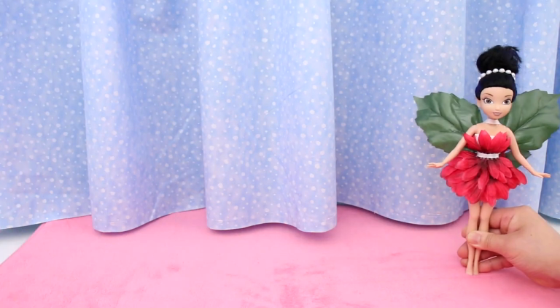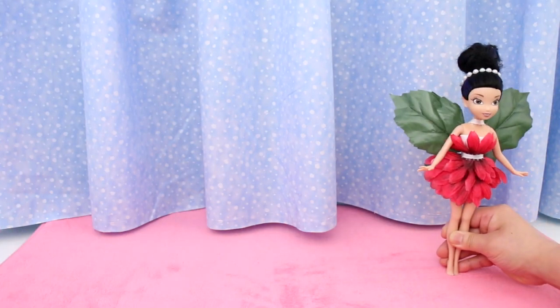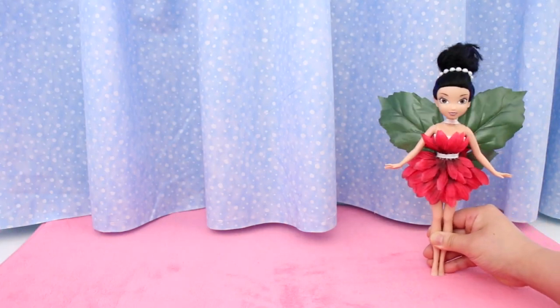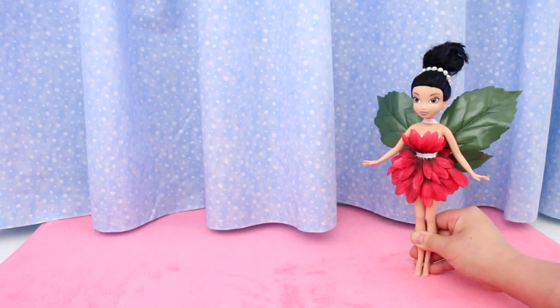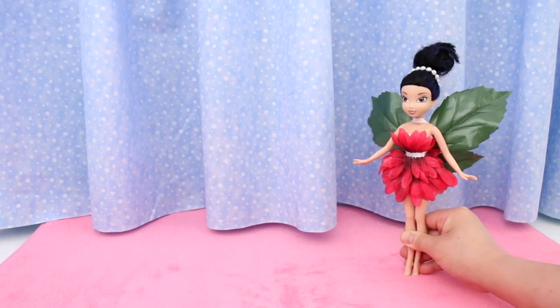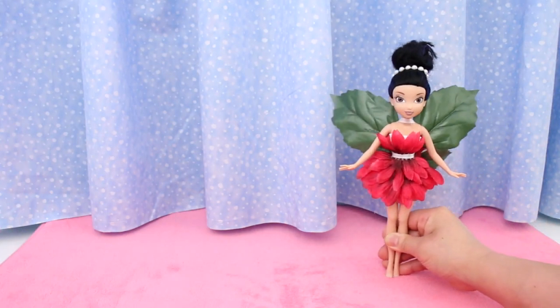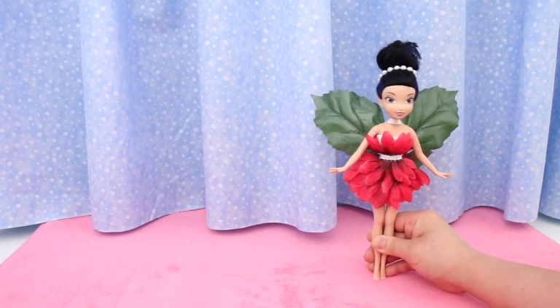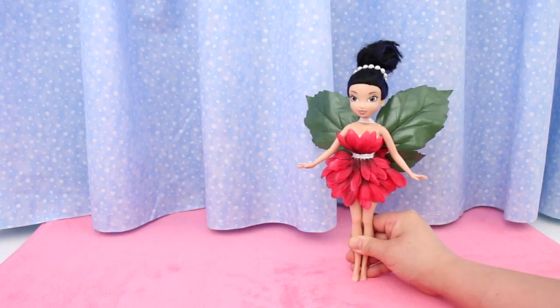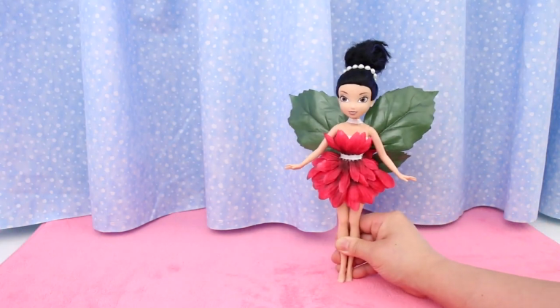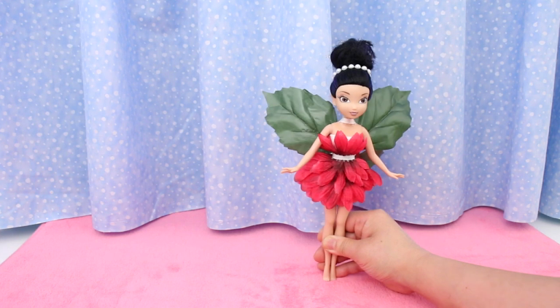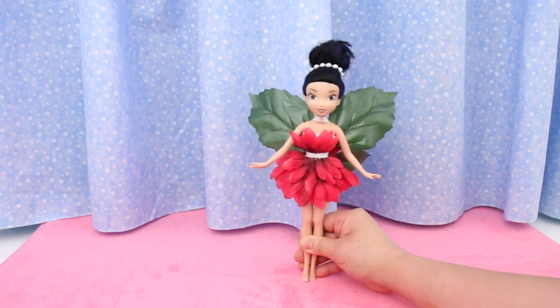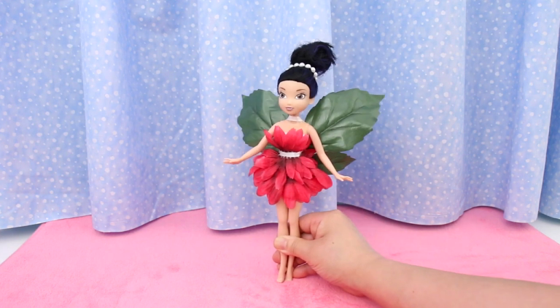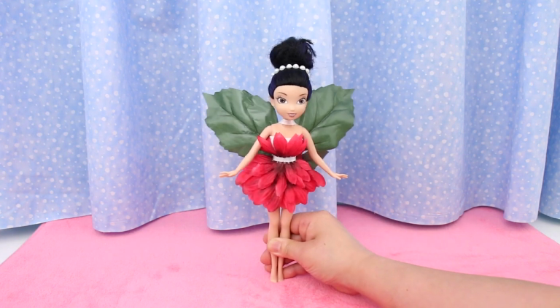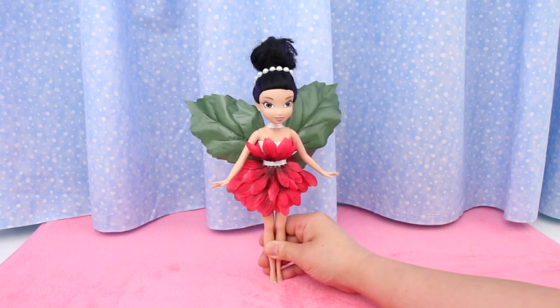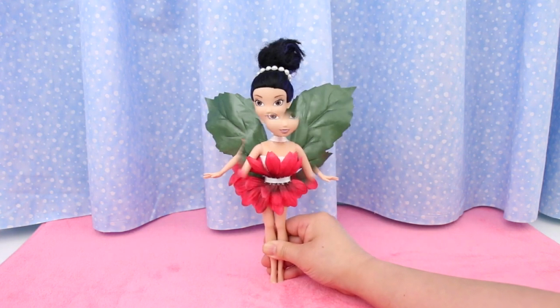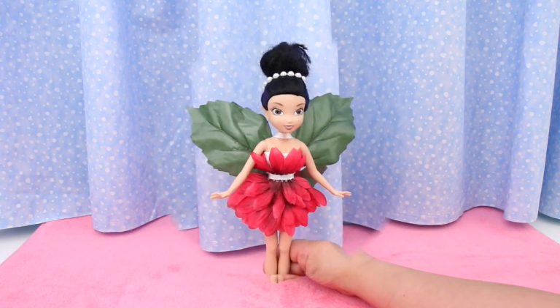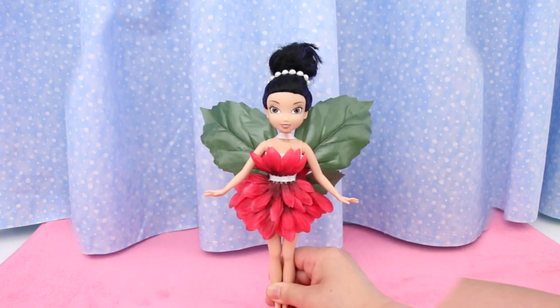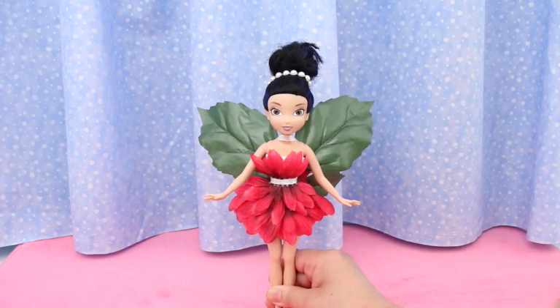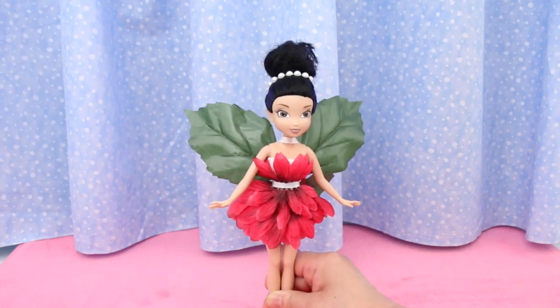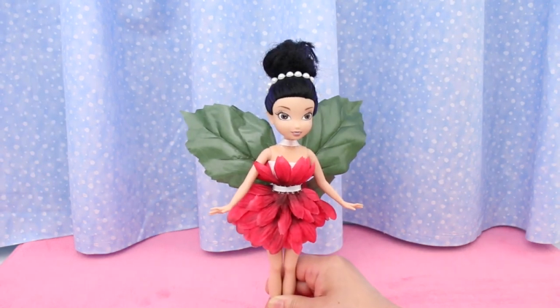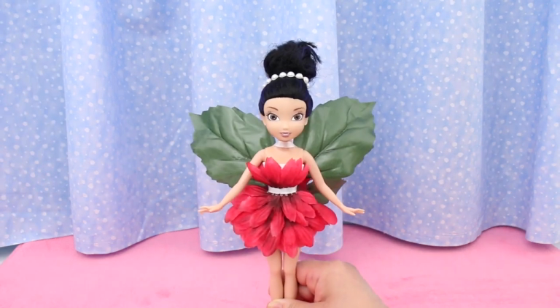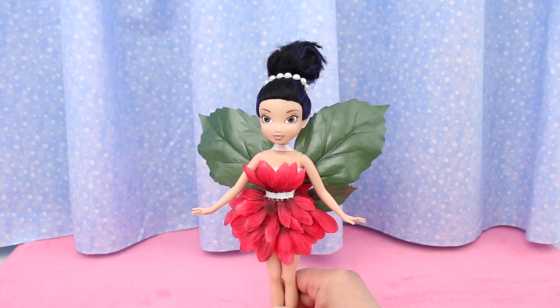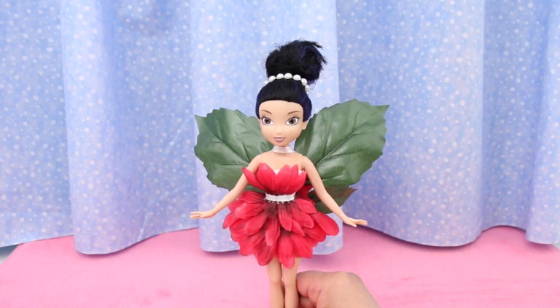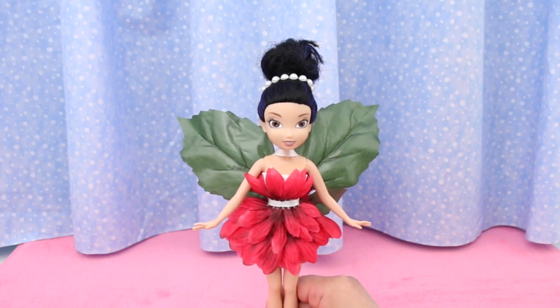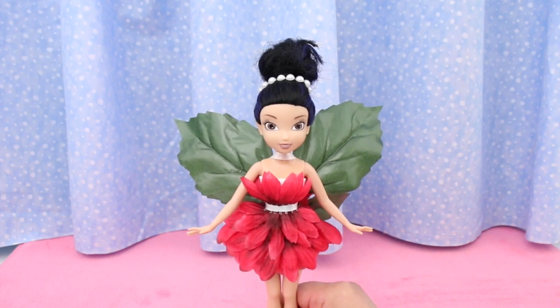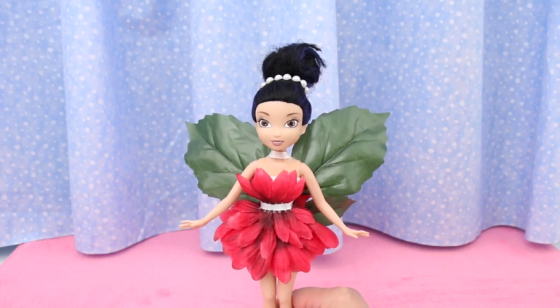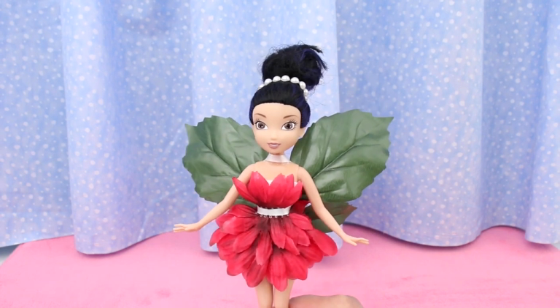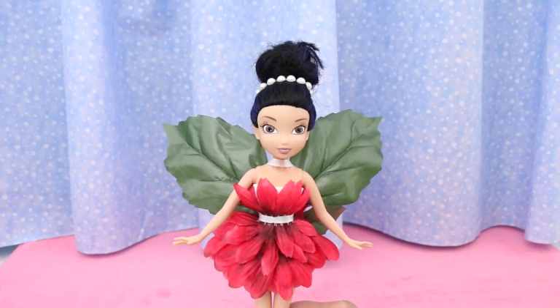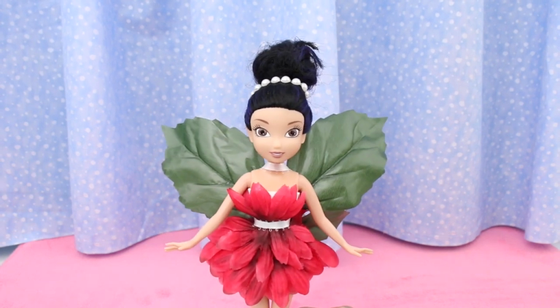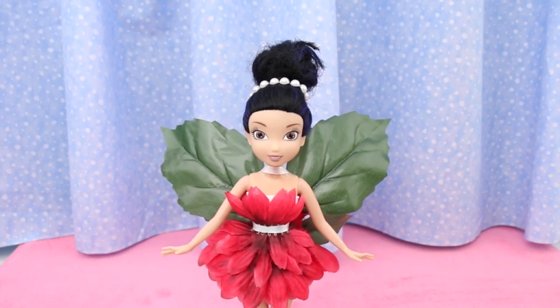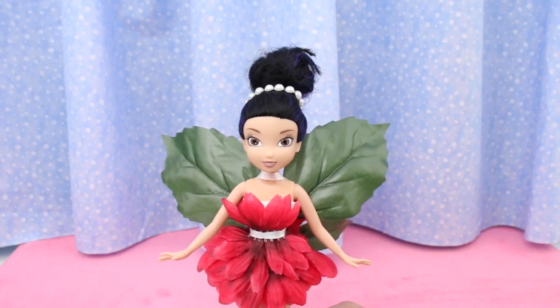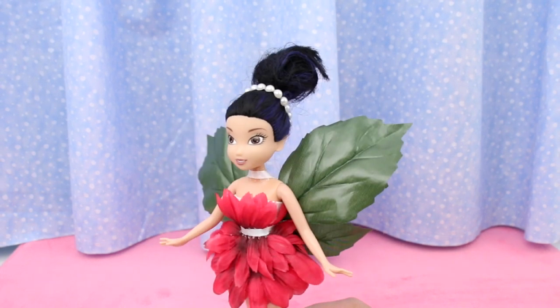Last is Rachel's Silvermist again. This time she's wearing a cute red flower dress and a crown of pearls. Her wings are the leaves from the flowers.